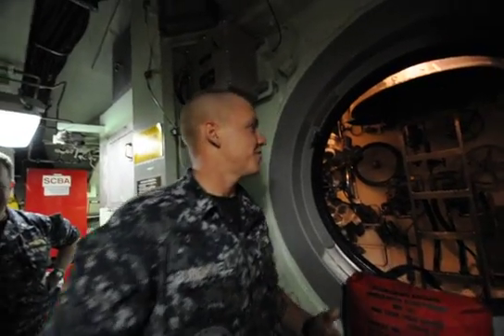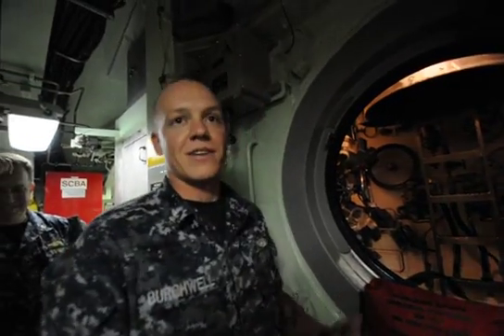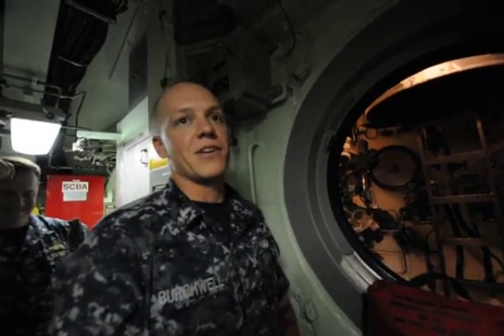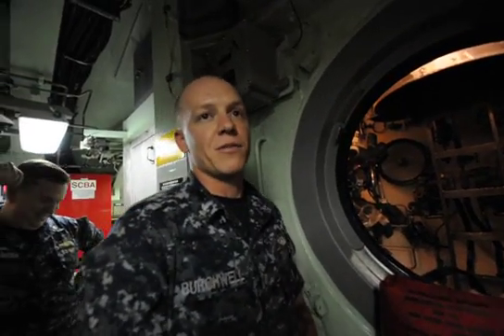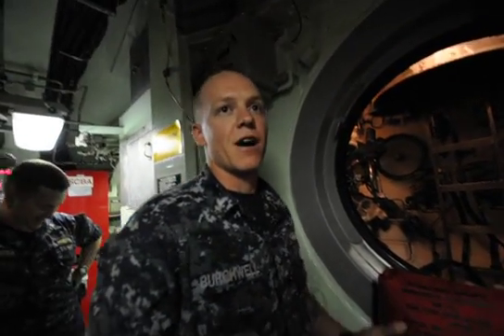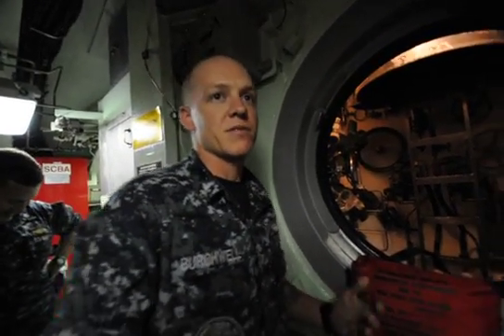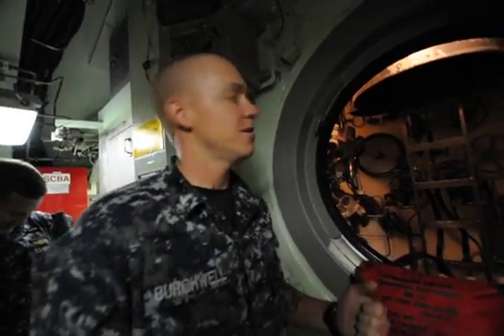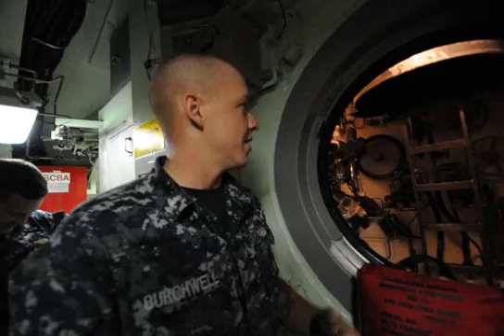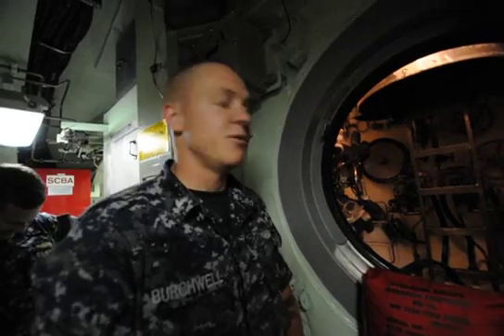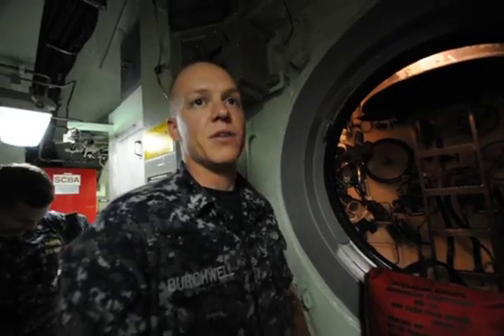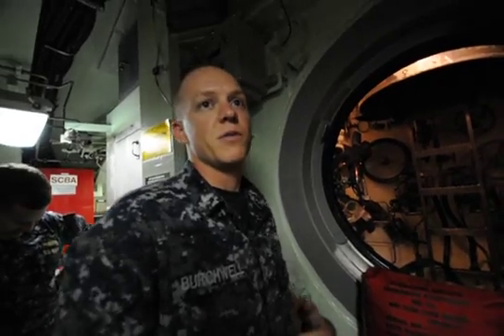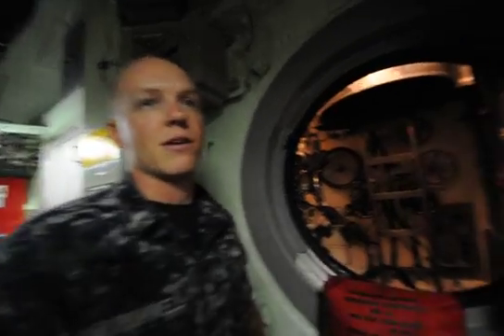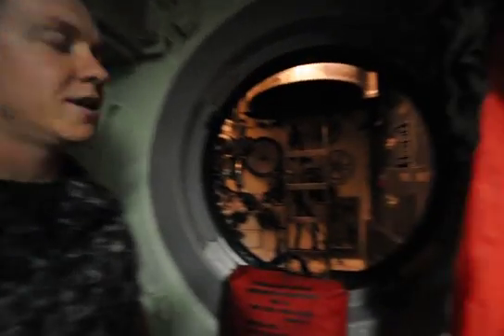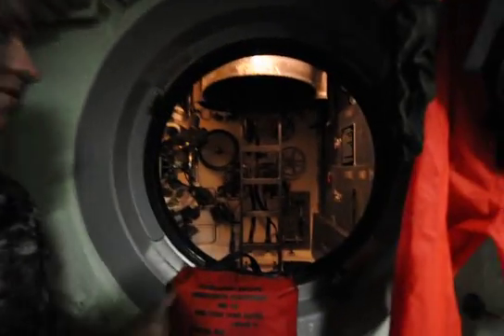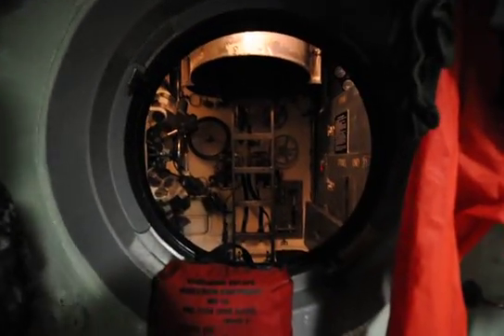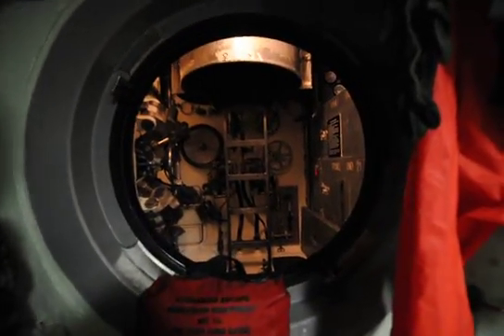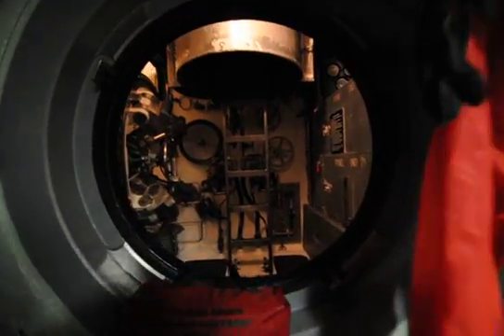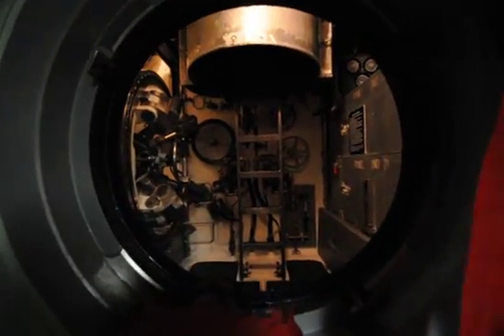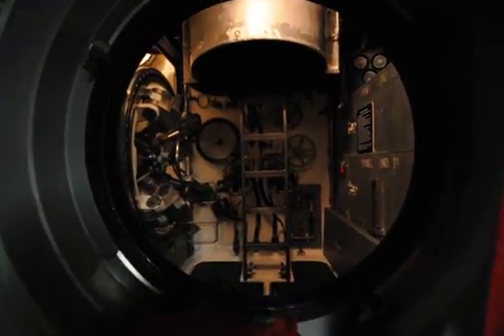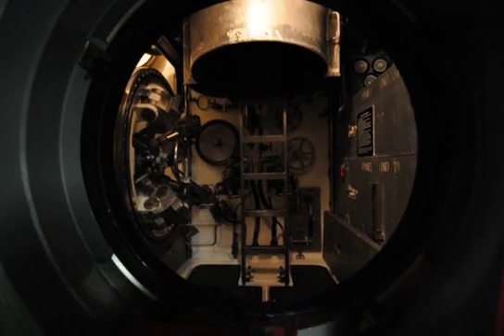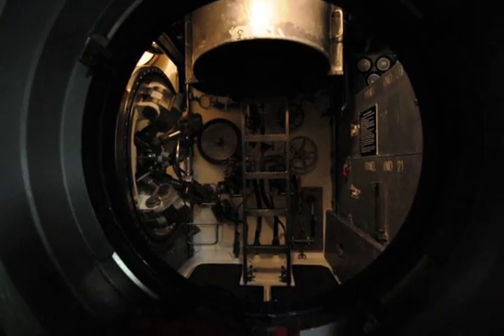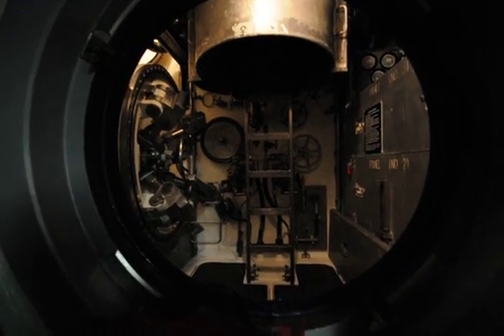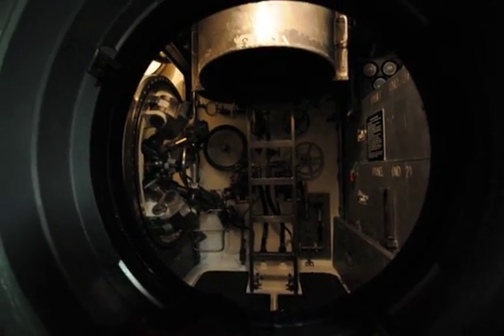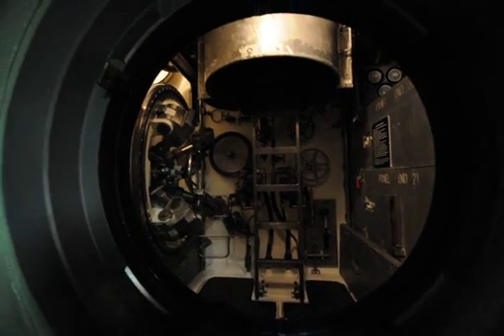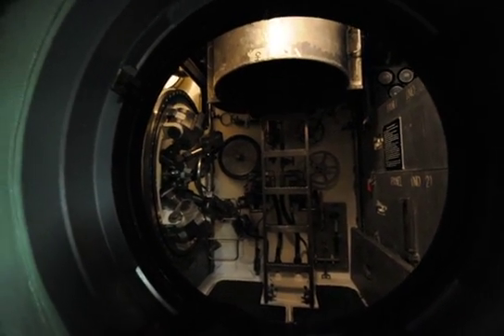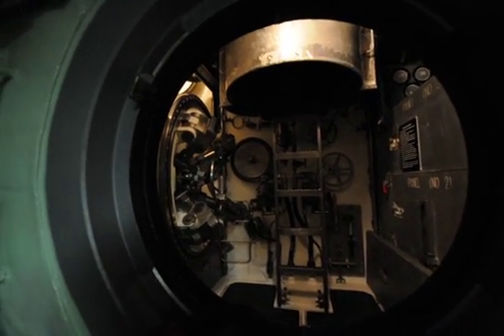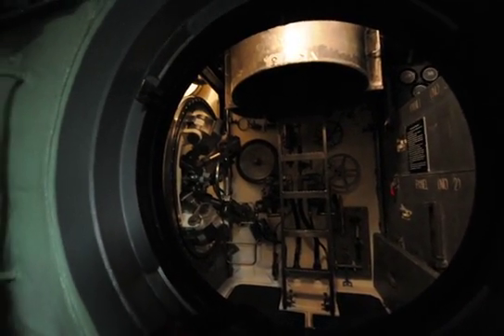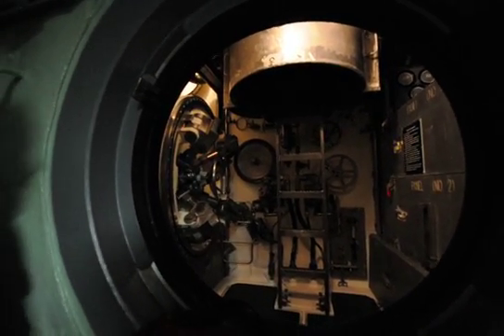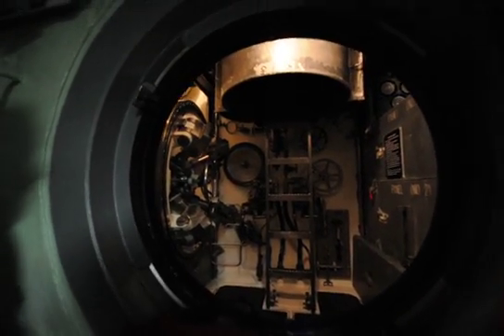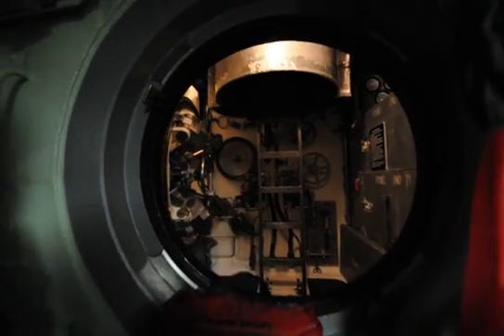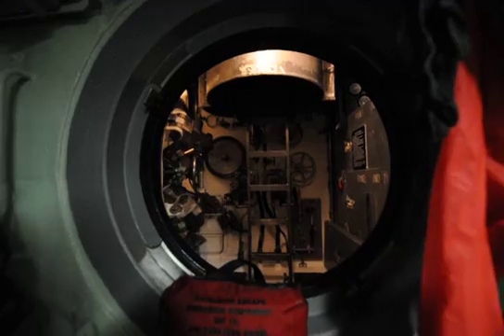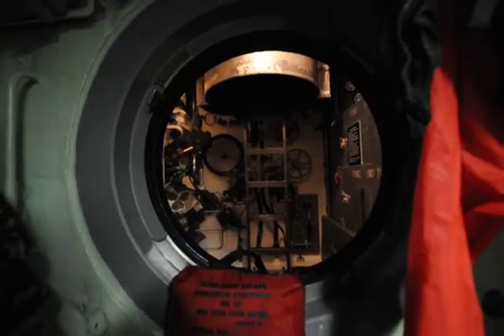Good afternoon and thank you all for coming. I'm Pastor Birchwell and I'm giving you a brief overview of the lockout trunk and some of the associated systems. The lockout trunk aboard the Virginia-class submarine serves two purposes: escape, as you all have seen, and also special operation forces.